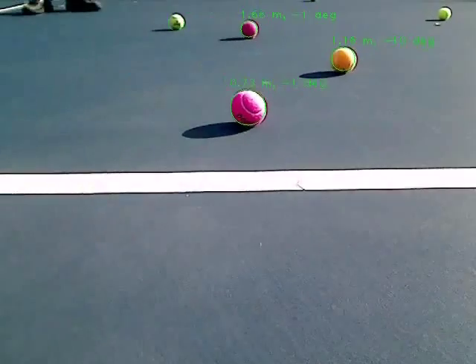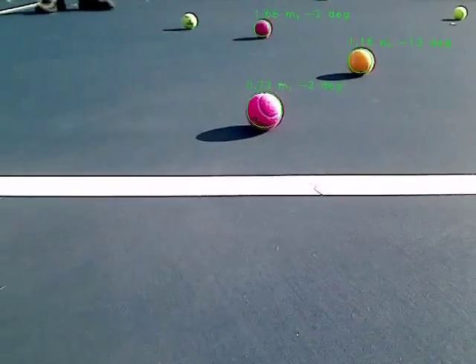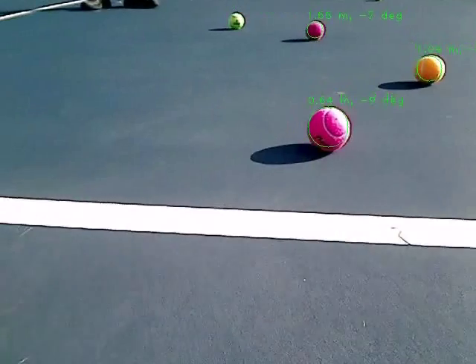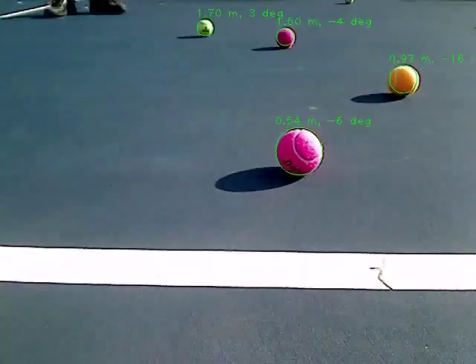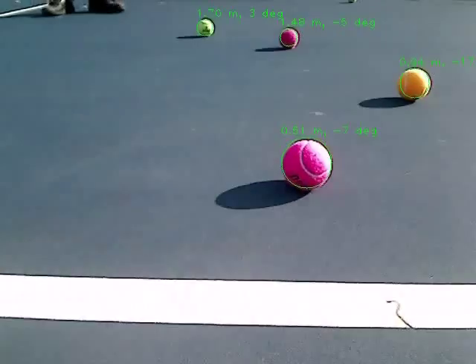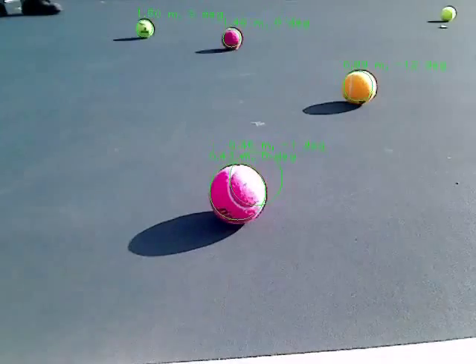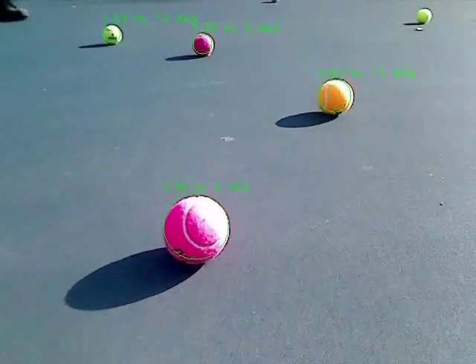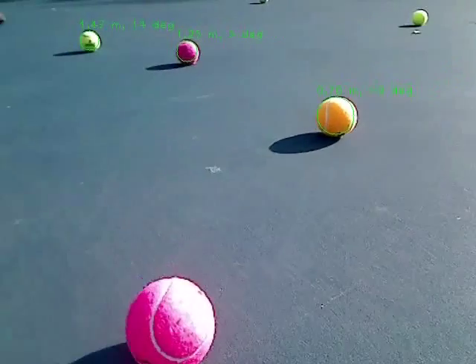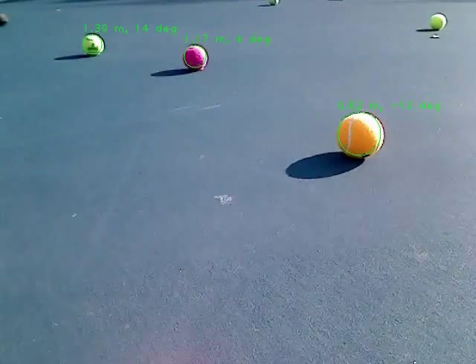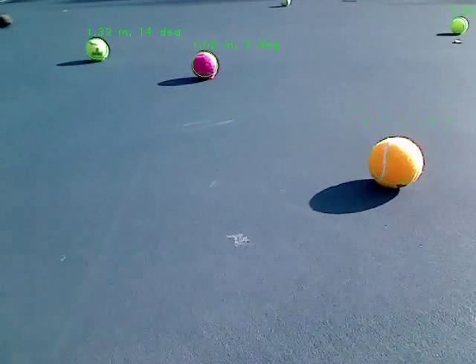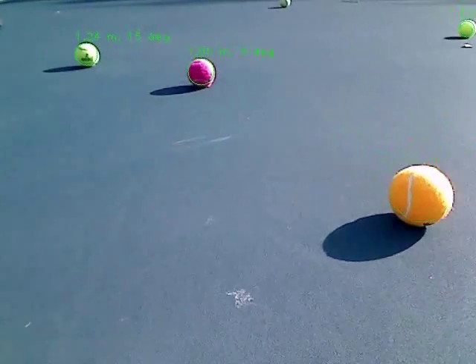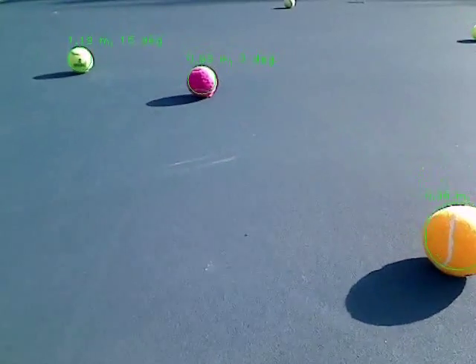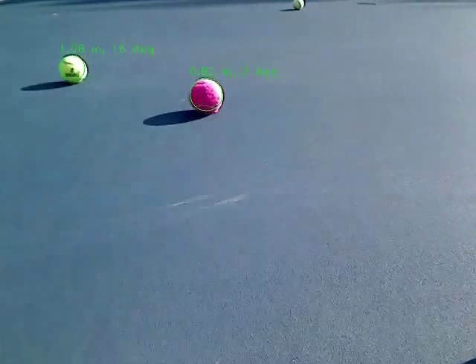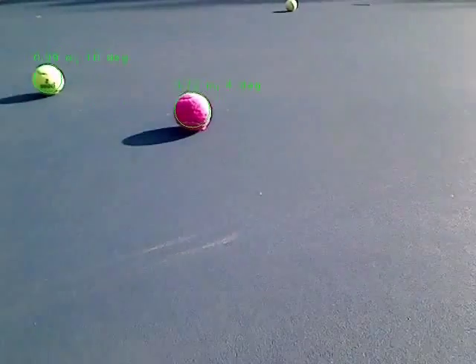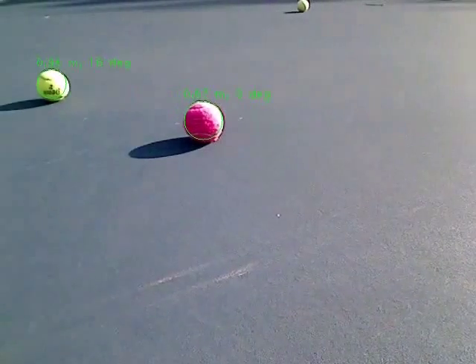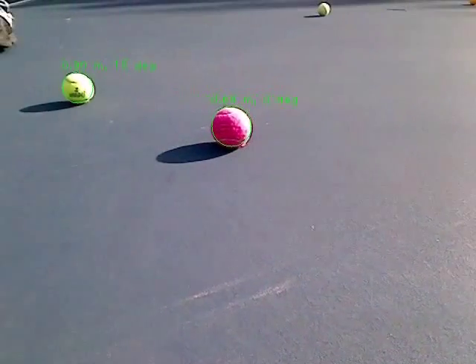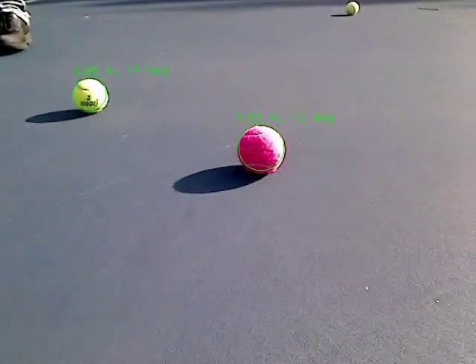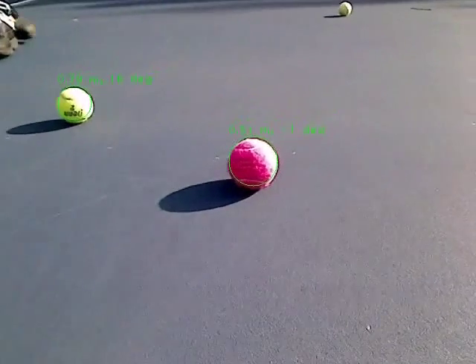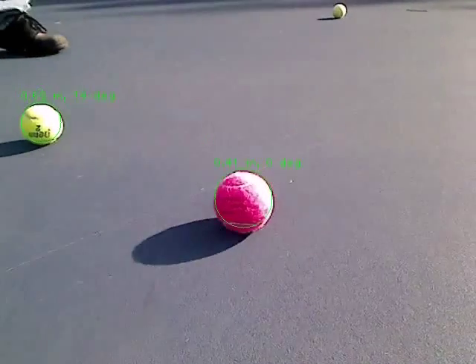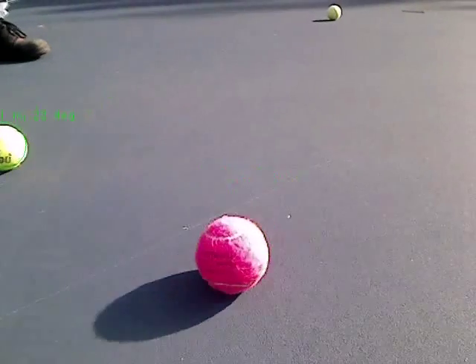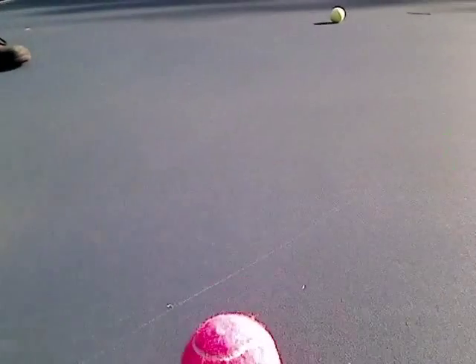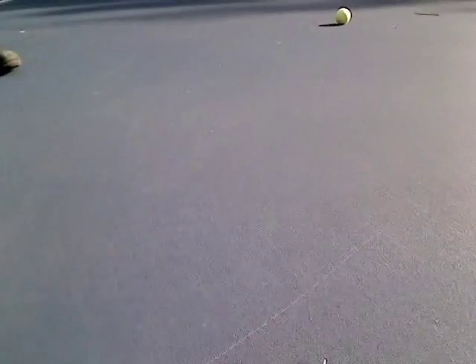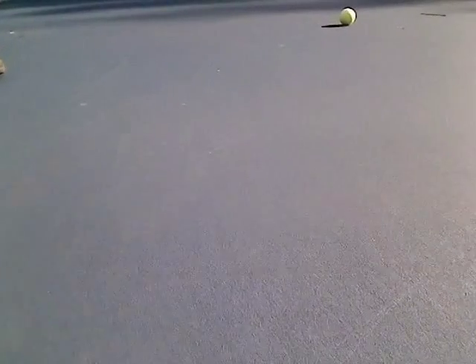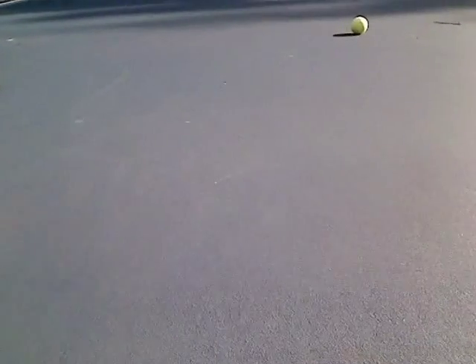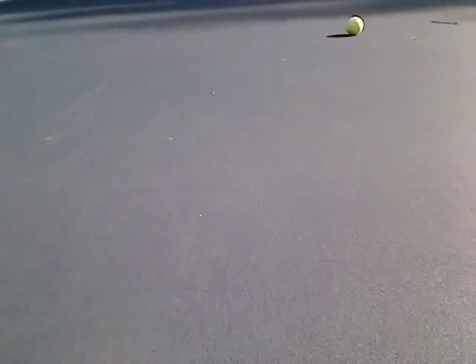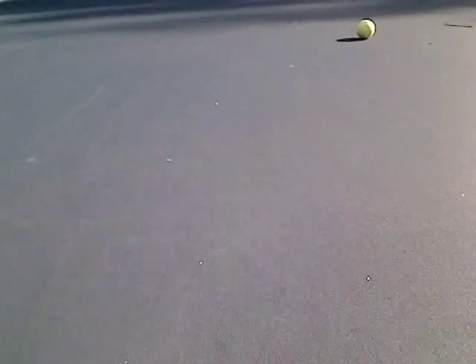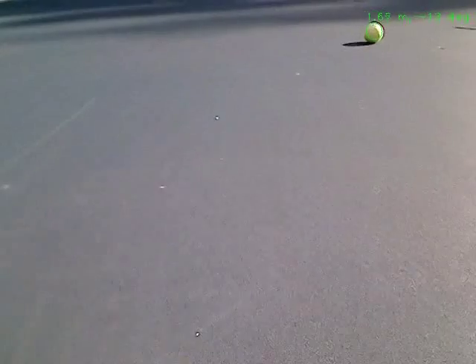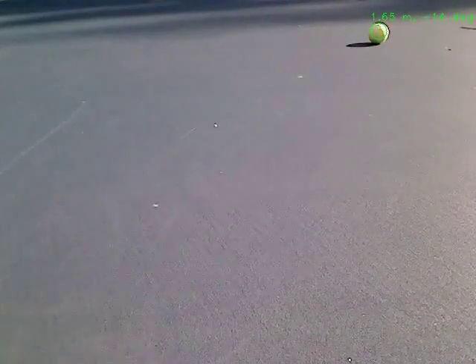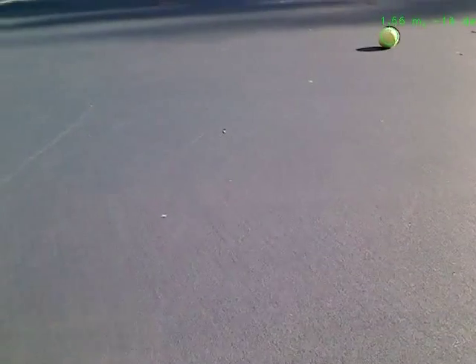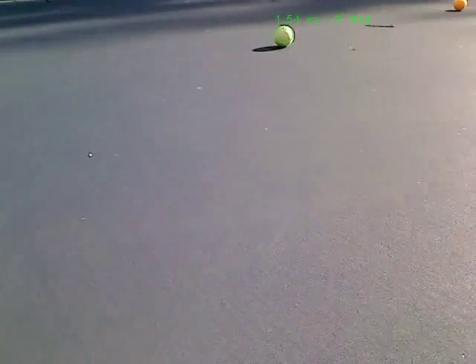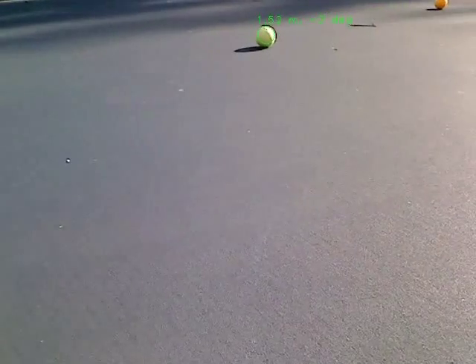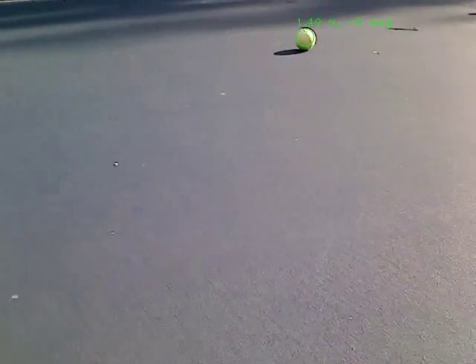The robot uses computer vision to detect the tennis balls and then uses the geometry and optics of the camera to determine their distance and heading. If the ball is not located directly in front of the robot, it will turn towards the ball.